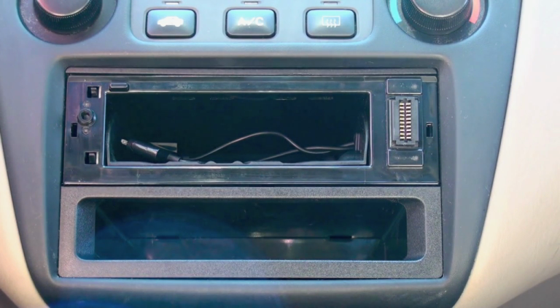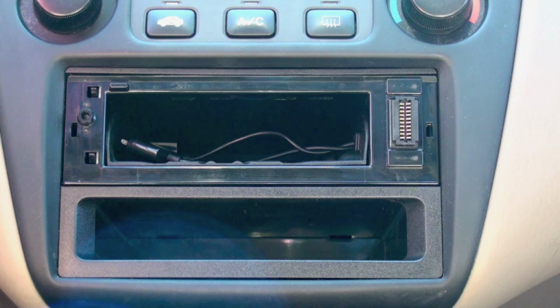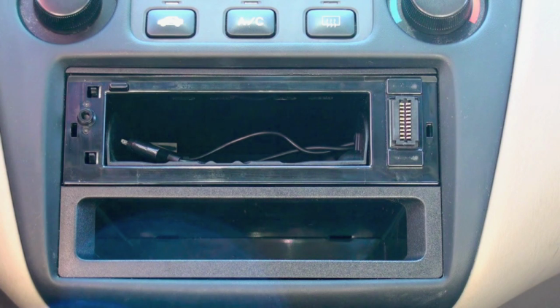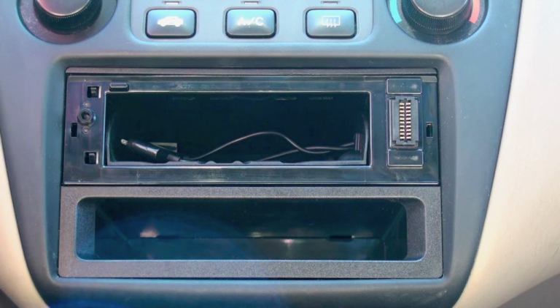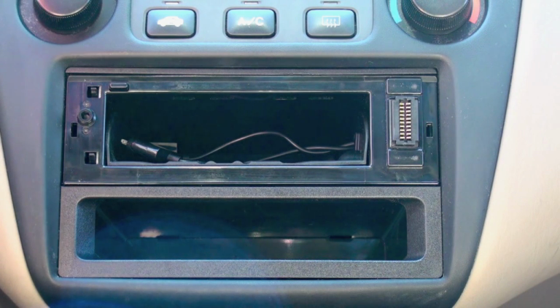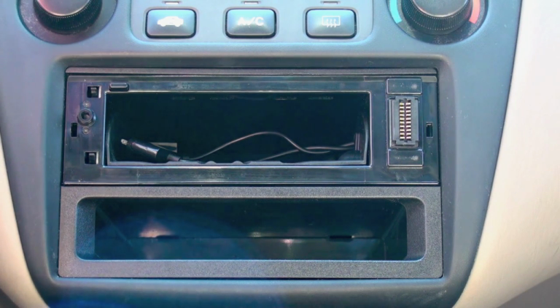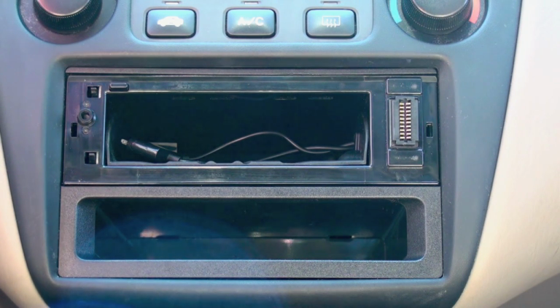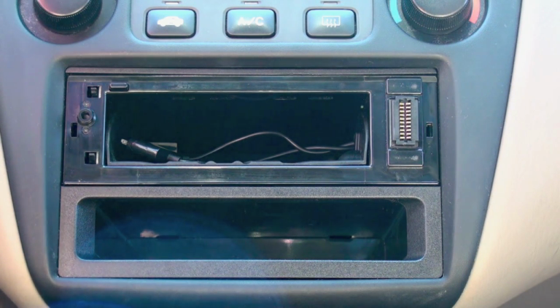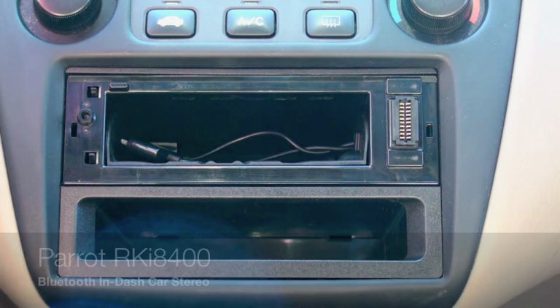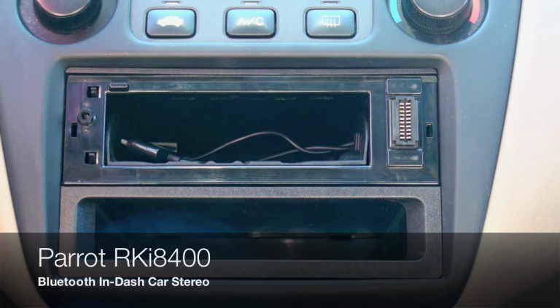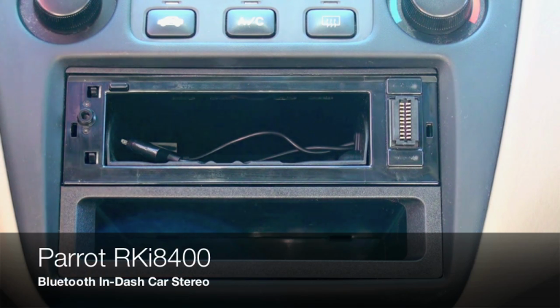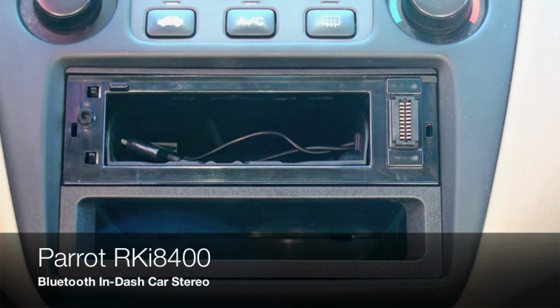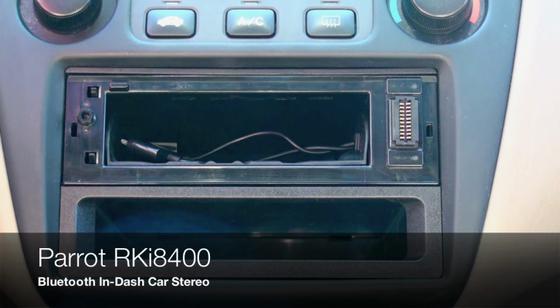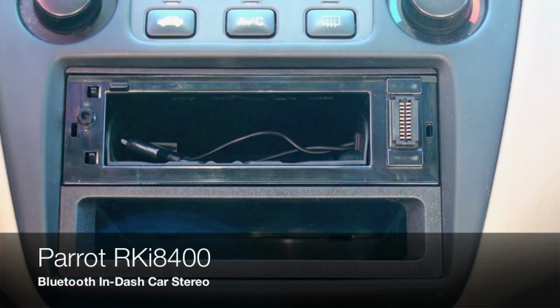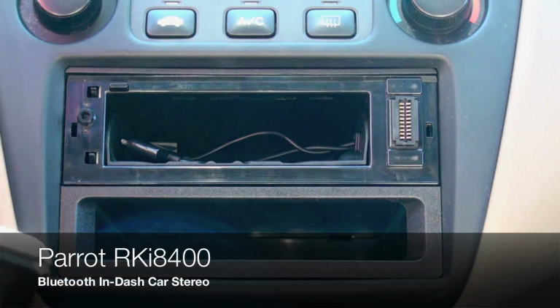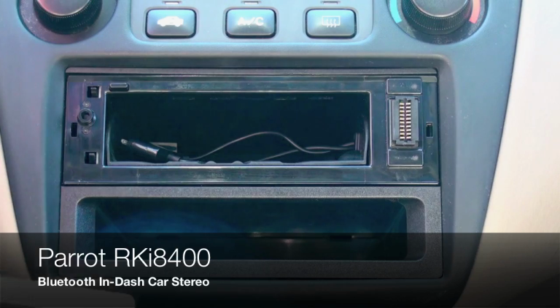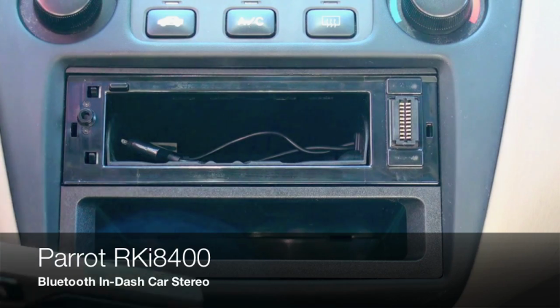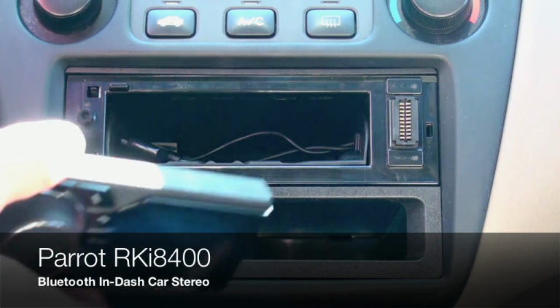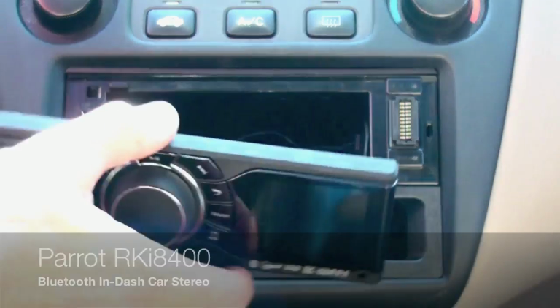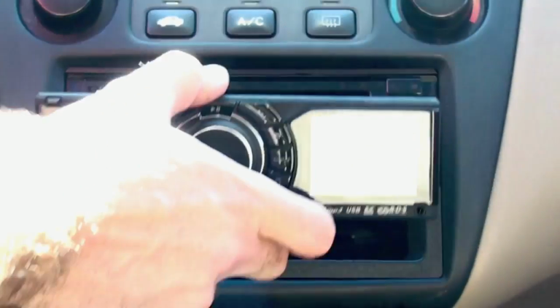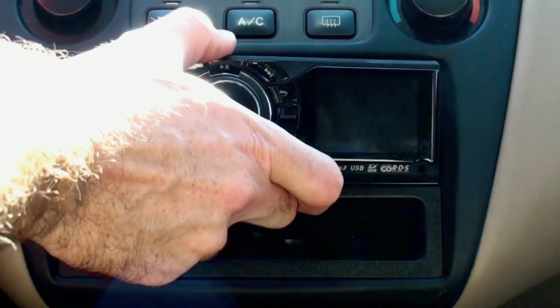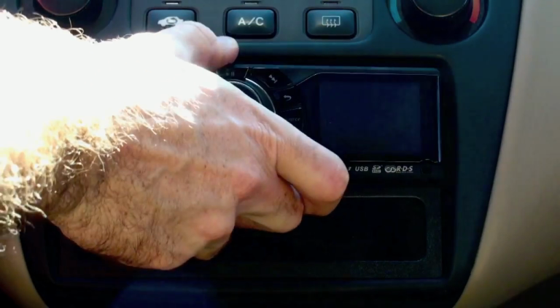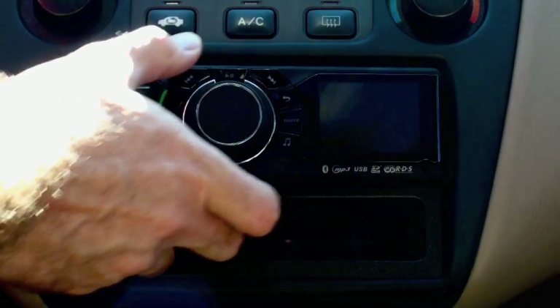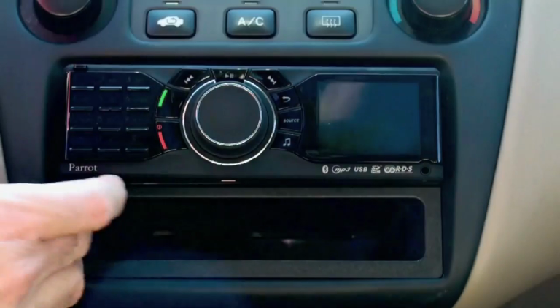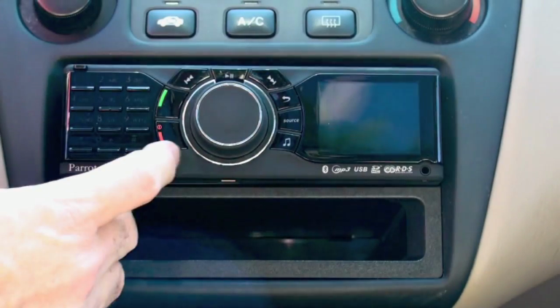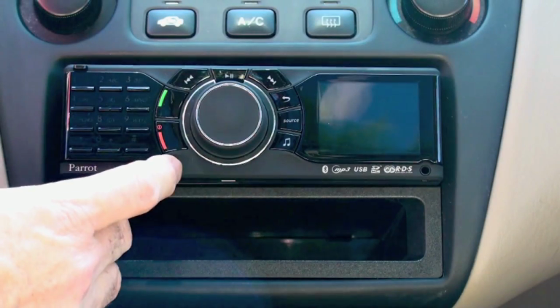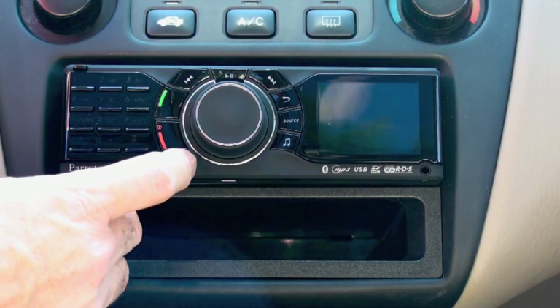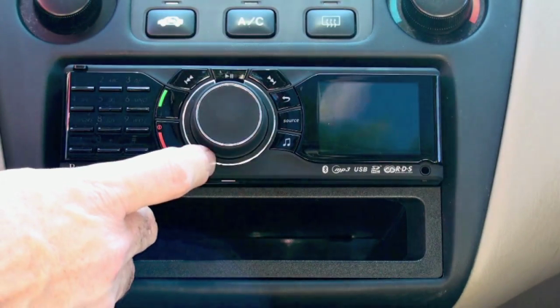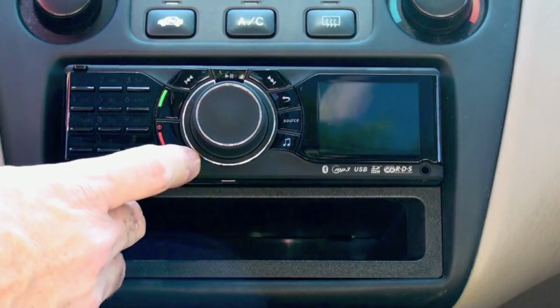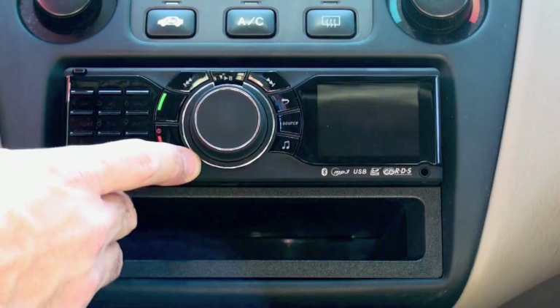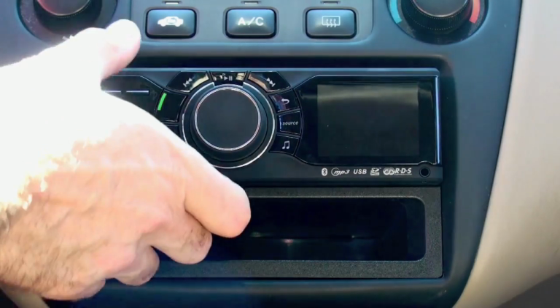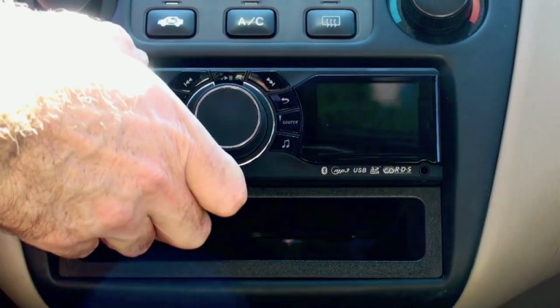Hi-Tech Dad here, and today I'm reviewing the Parrot RKI 8400. This is an in-dash Bluetooth phone-enabled stereo for your car.